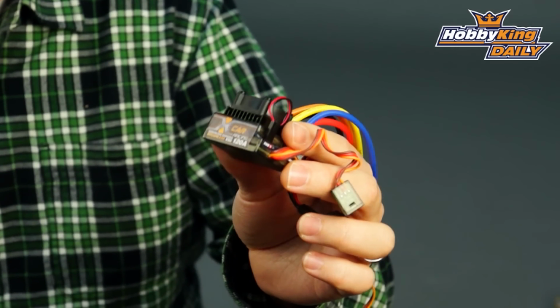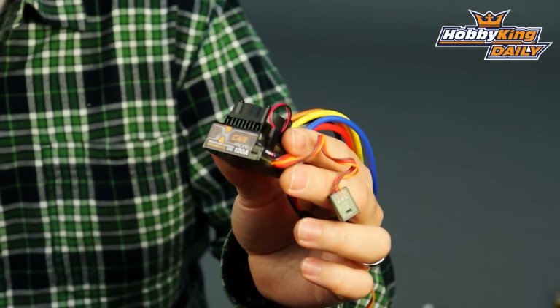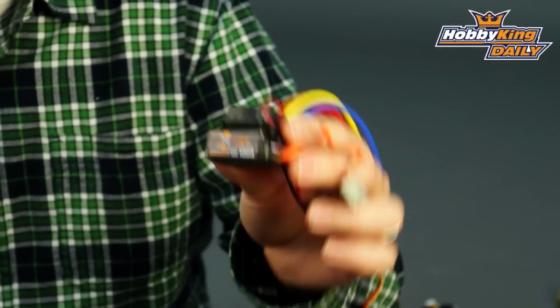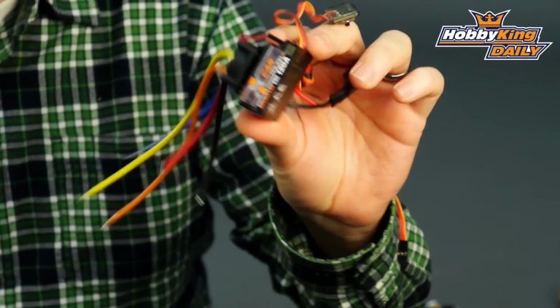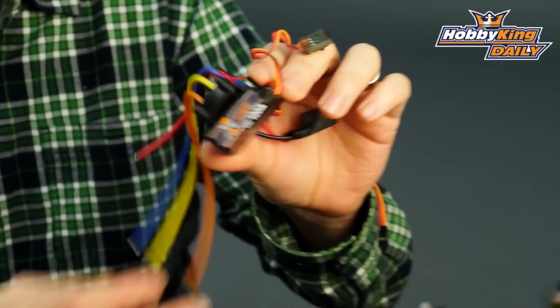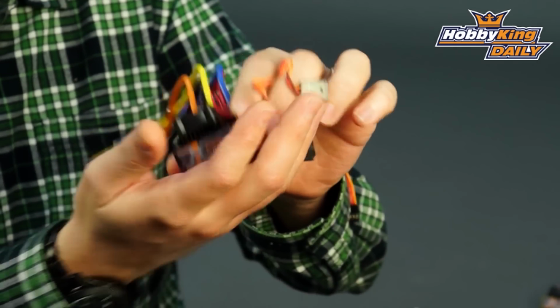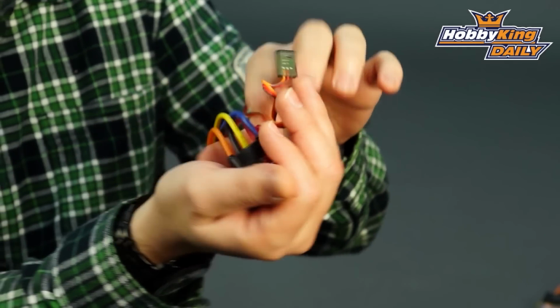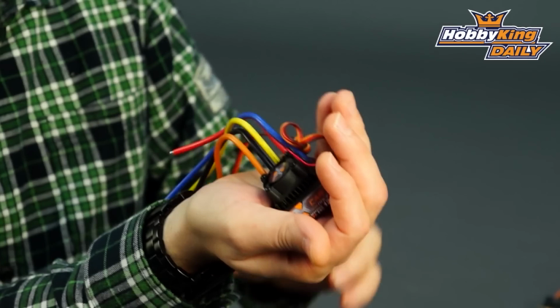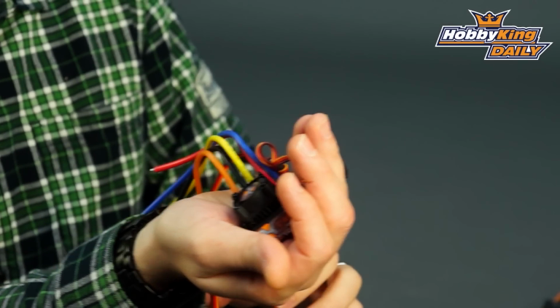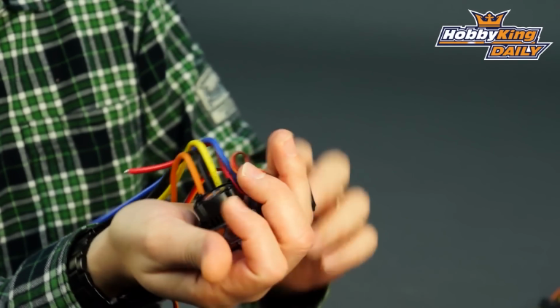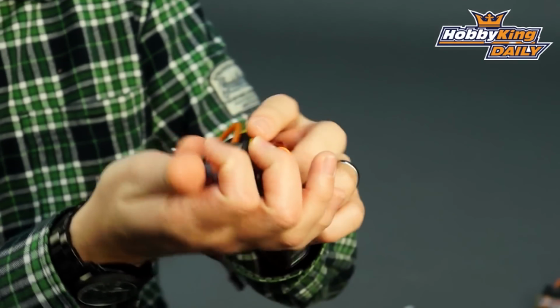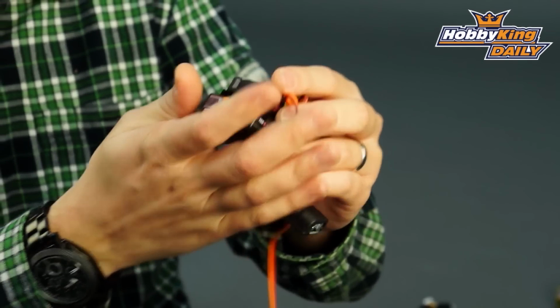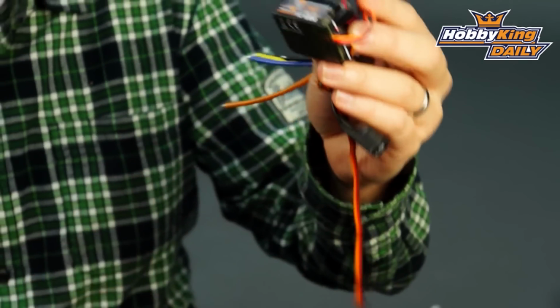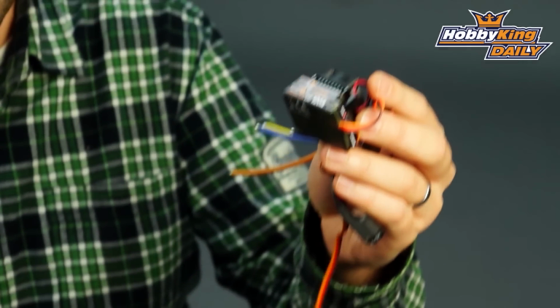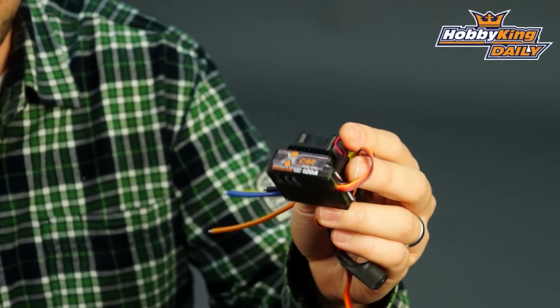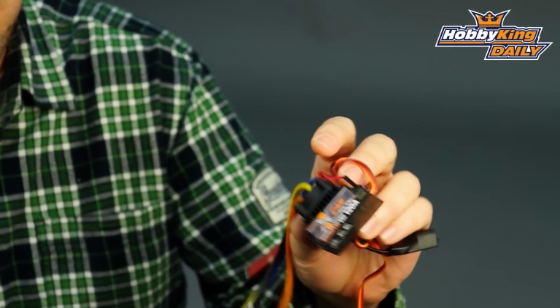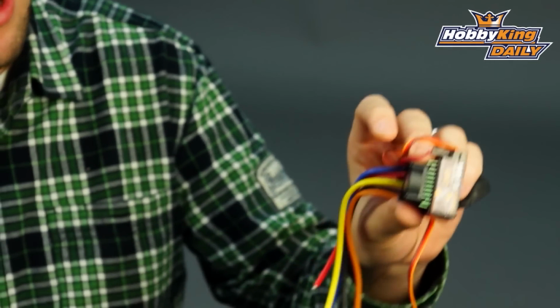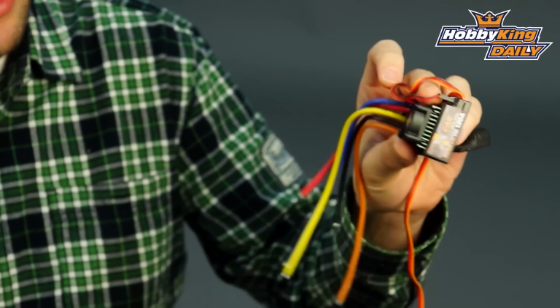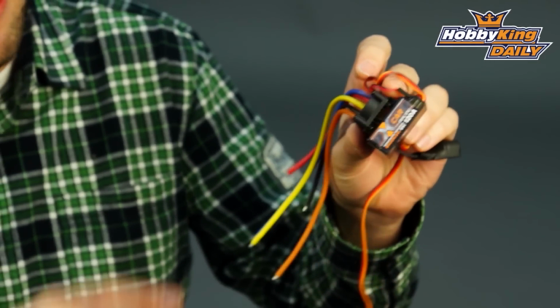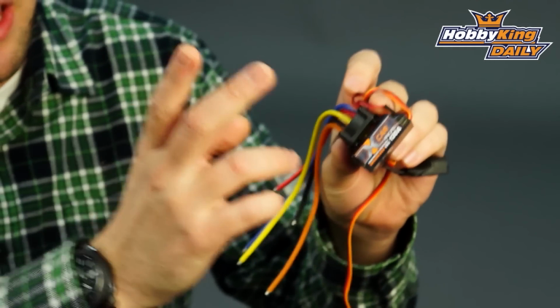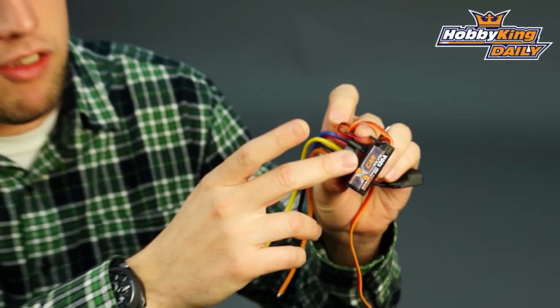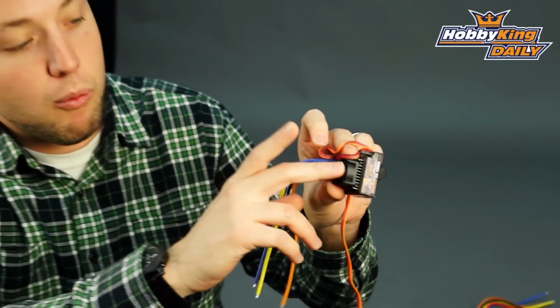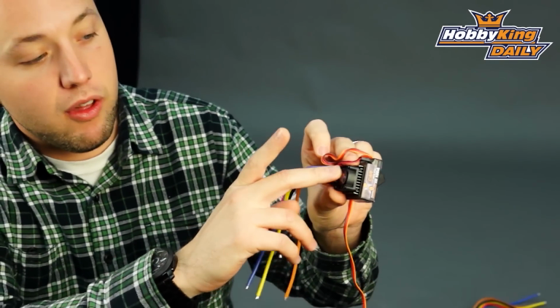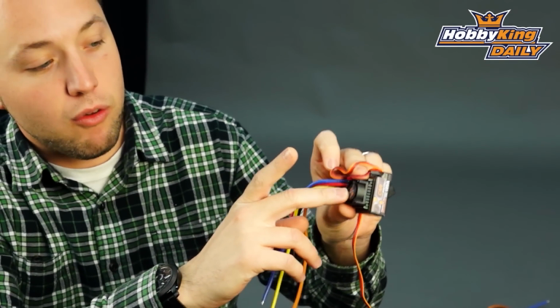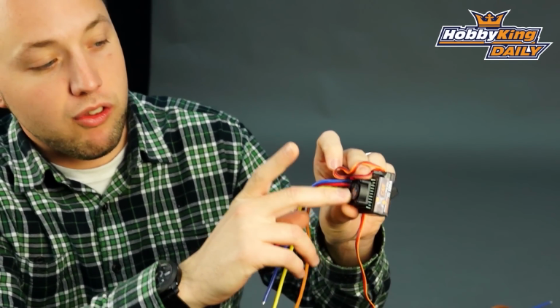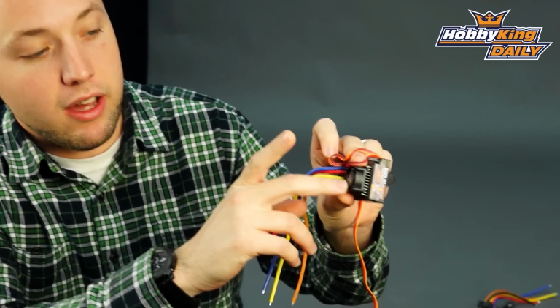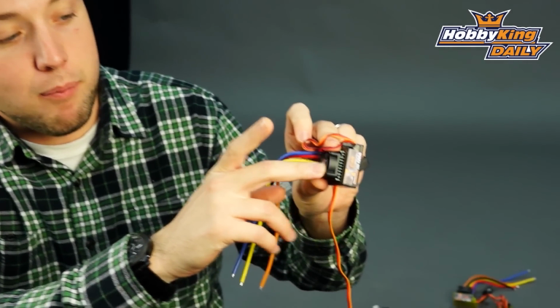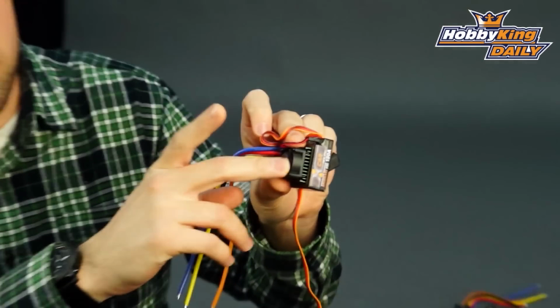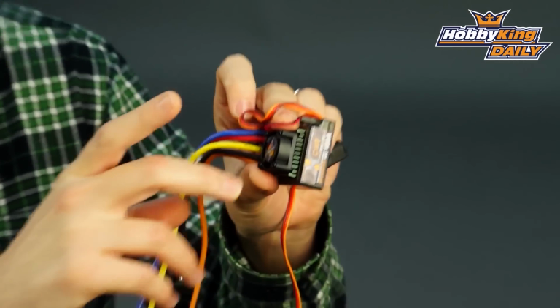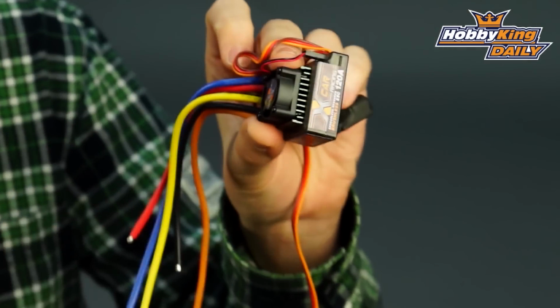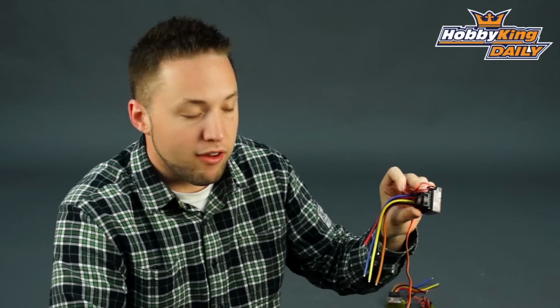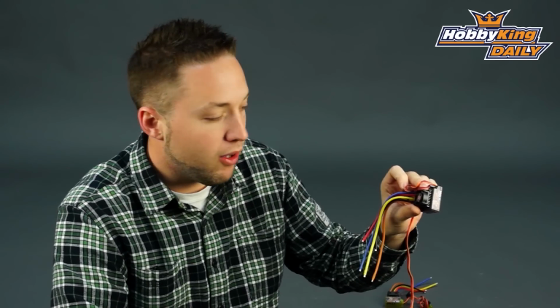So very nice, as you can see here, very small for a 120 amp ESC. It has a heat sink on it with a pre-installed cooling fan as well.